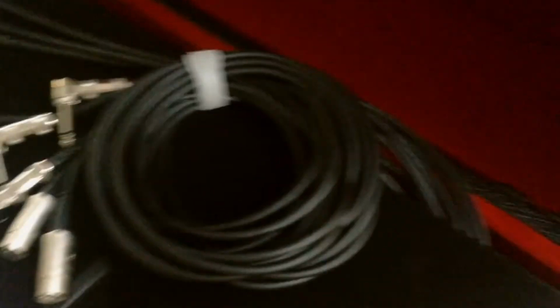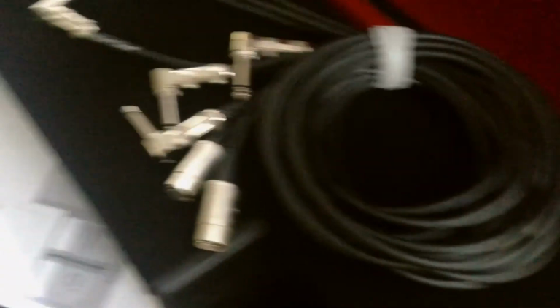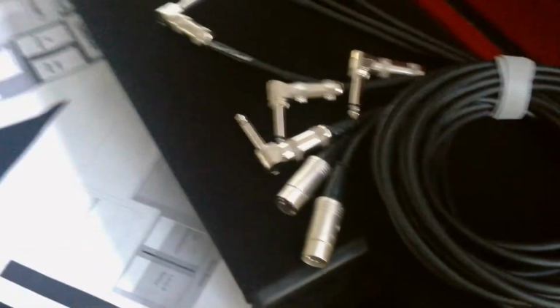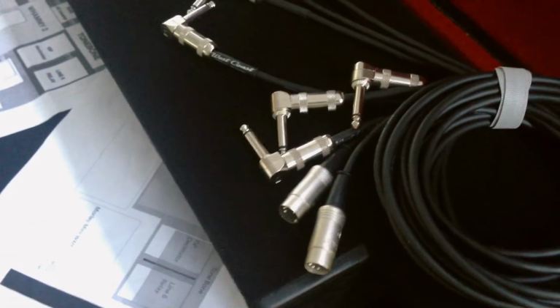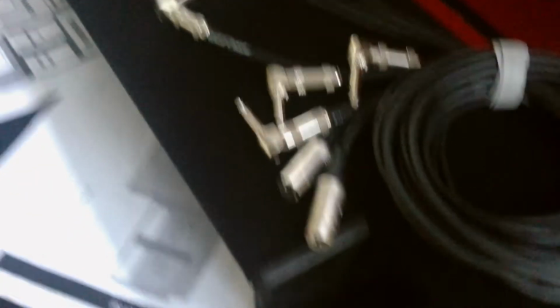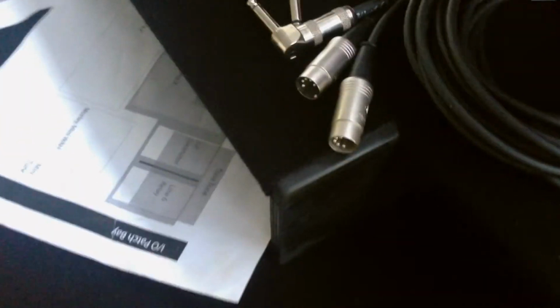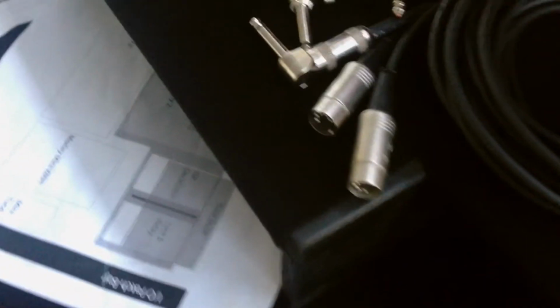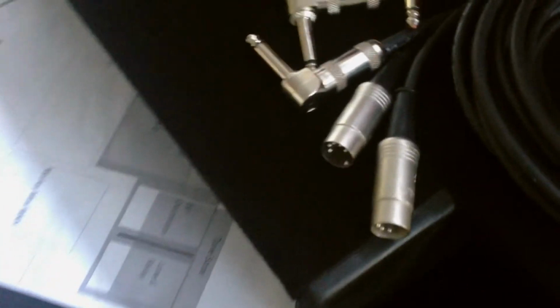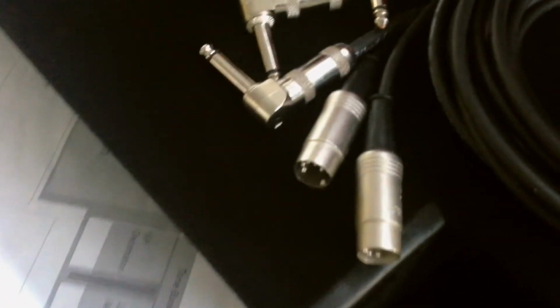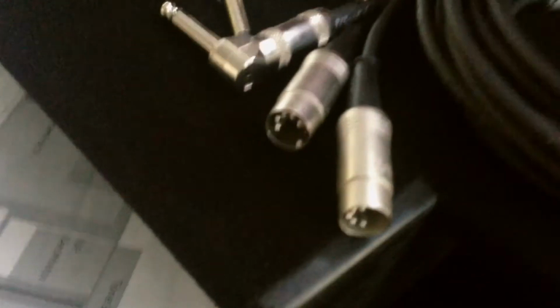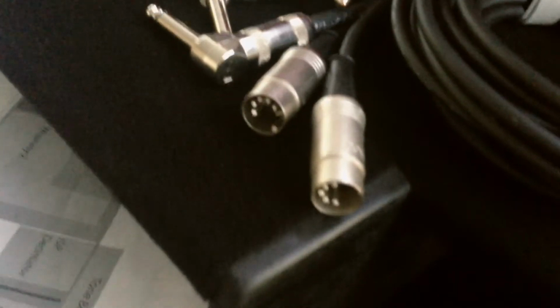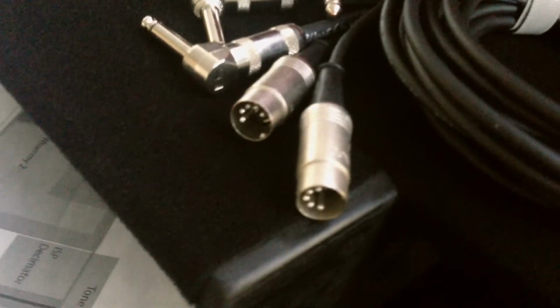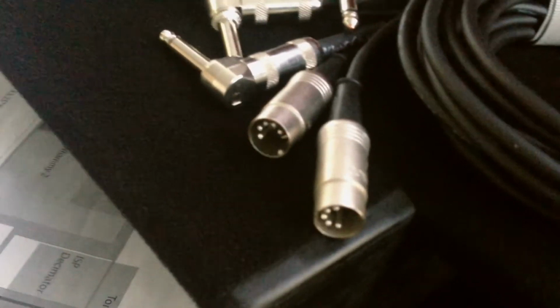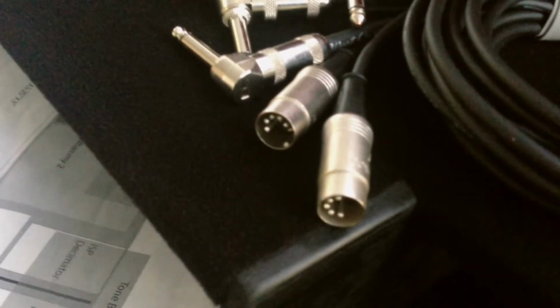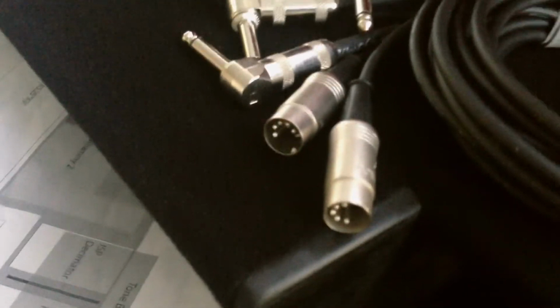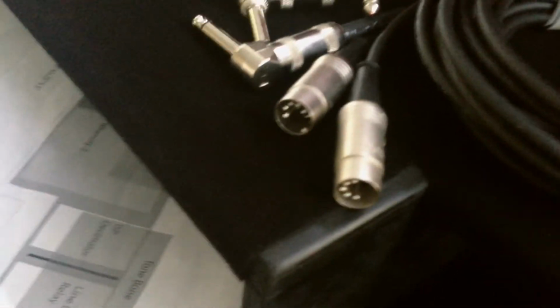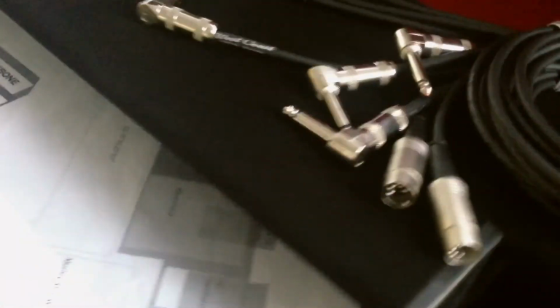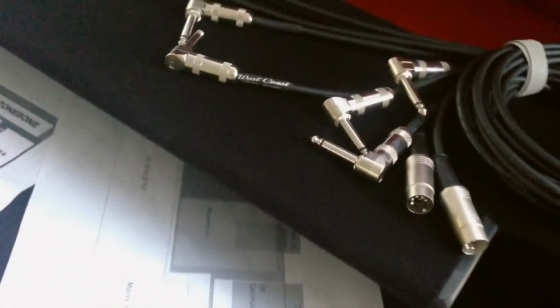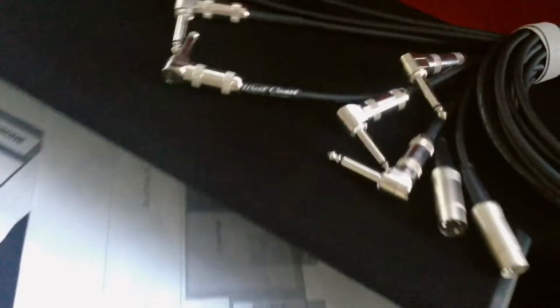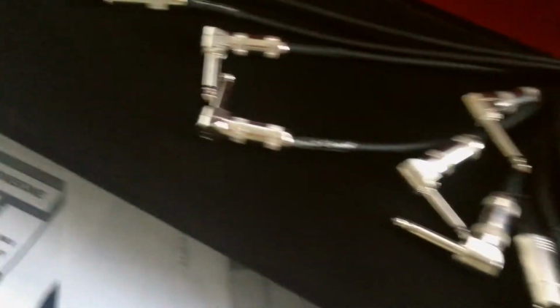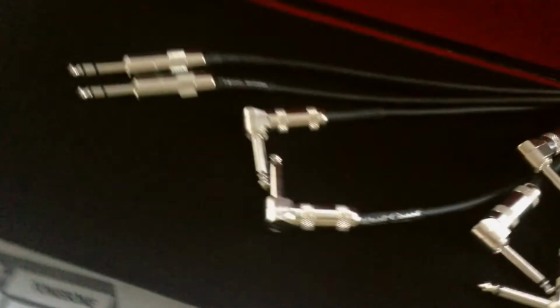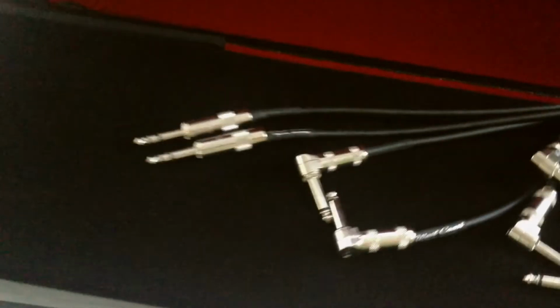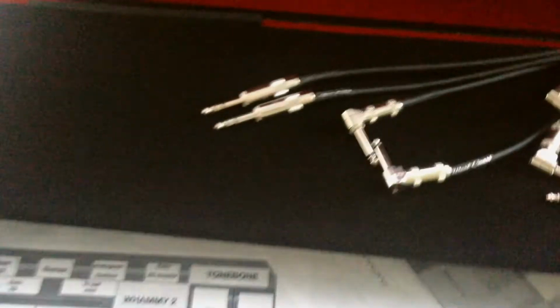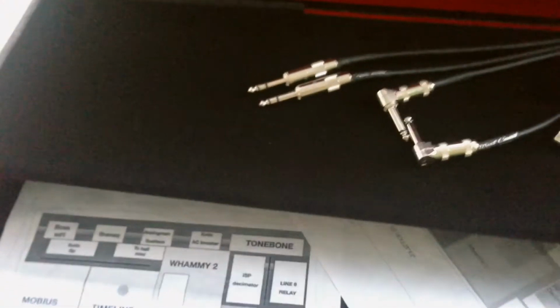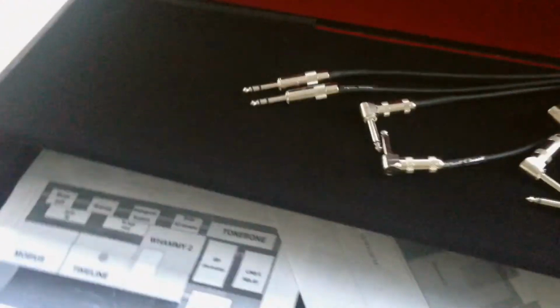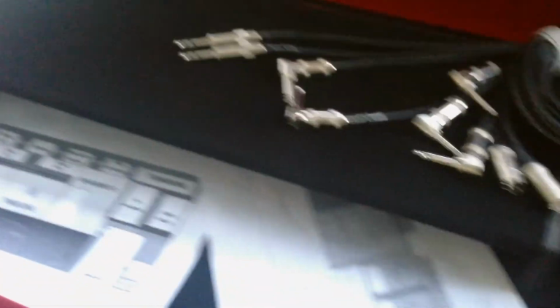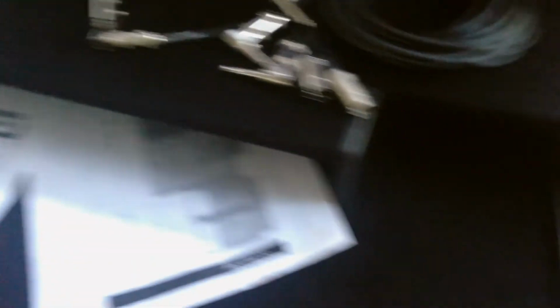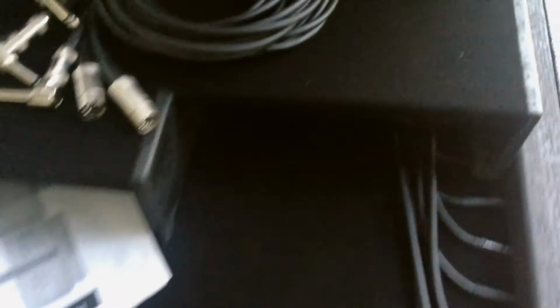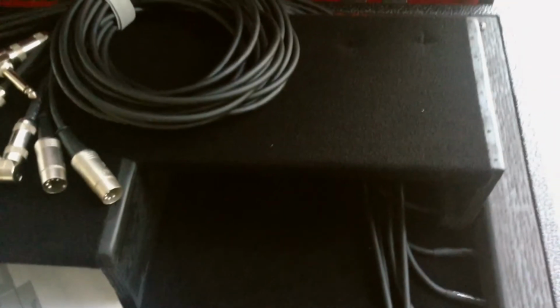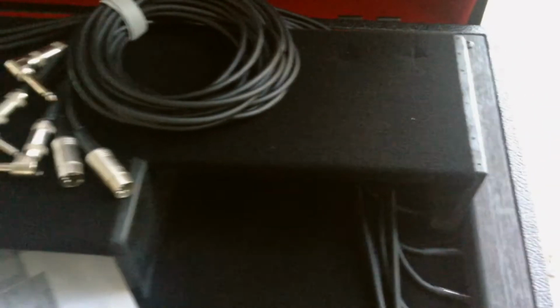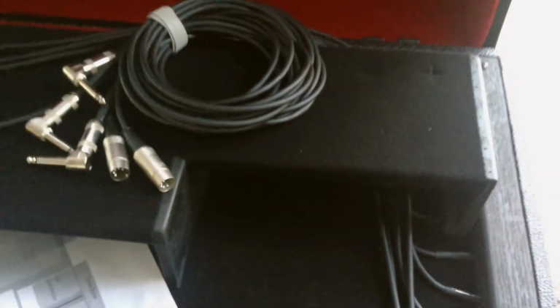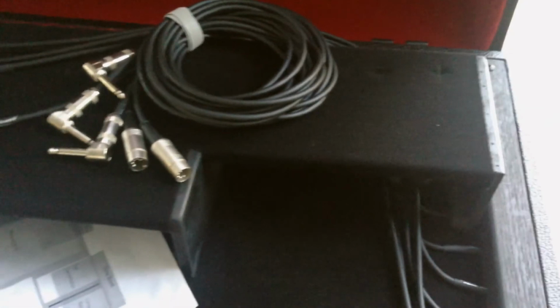We used all Mogami cable — pretty much always do — and G&H plugs, with a combination of some Neutrik. These Neutrik five-pins here are for the MIDI, and everything else is G&H.